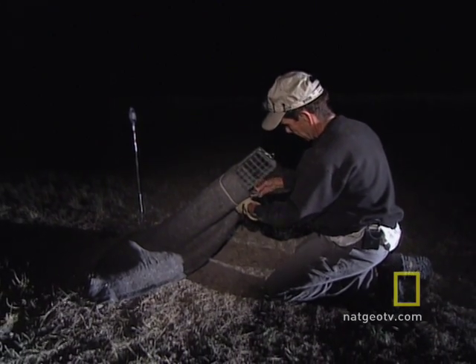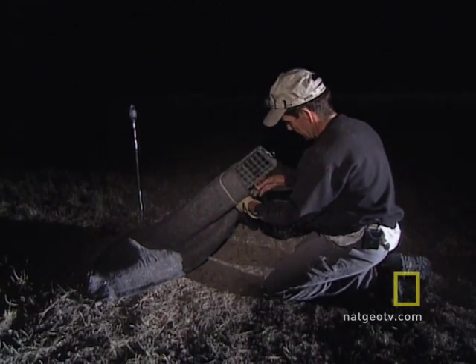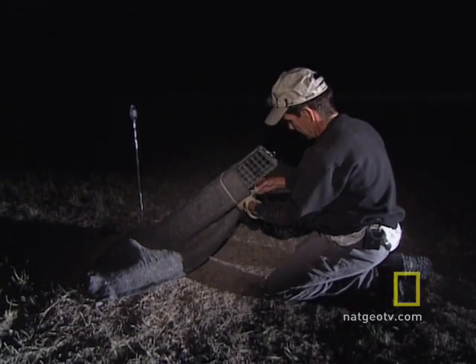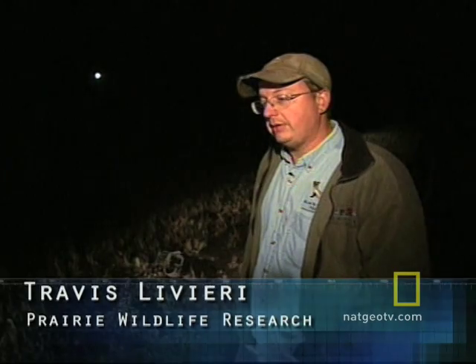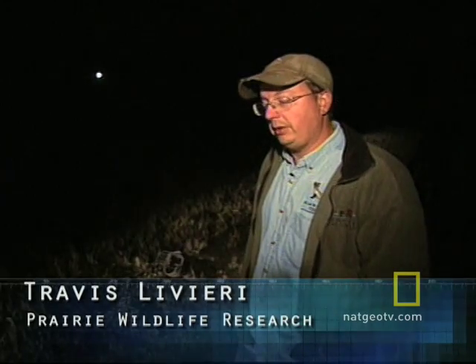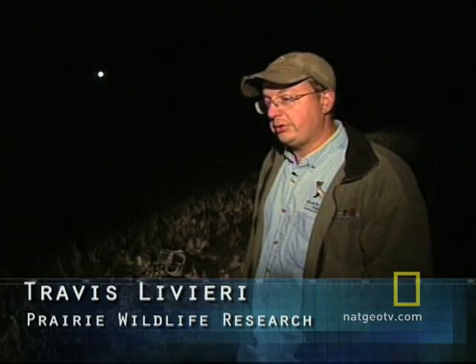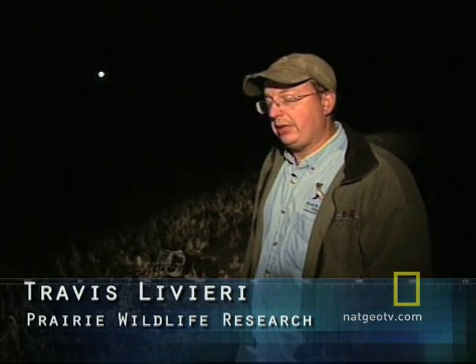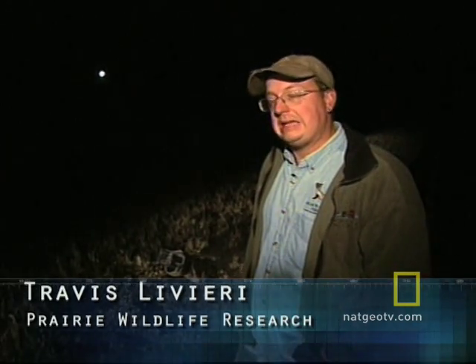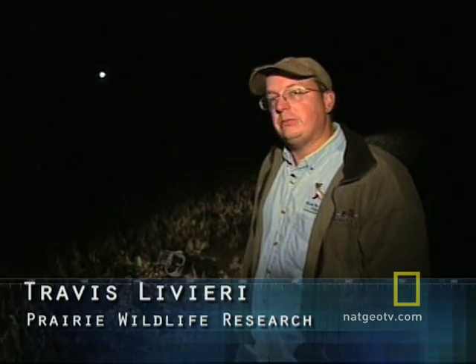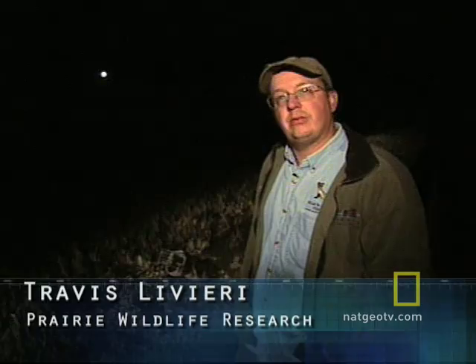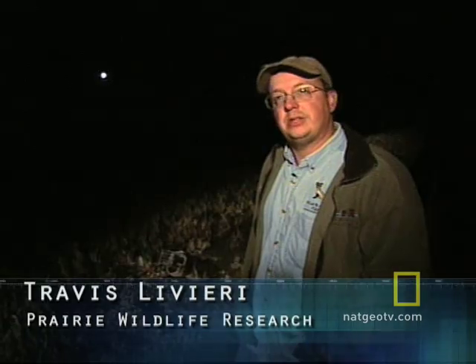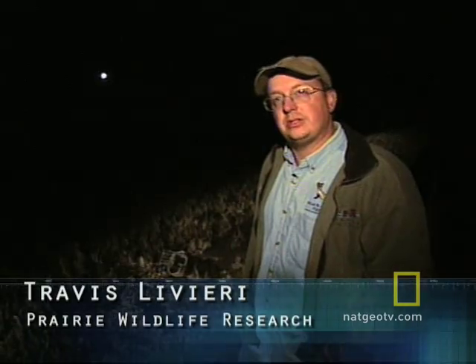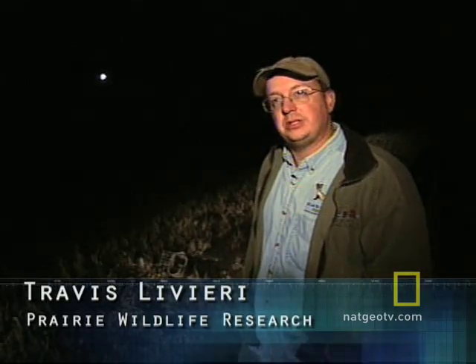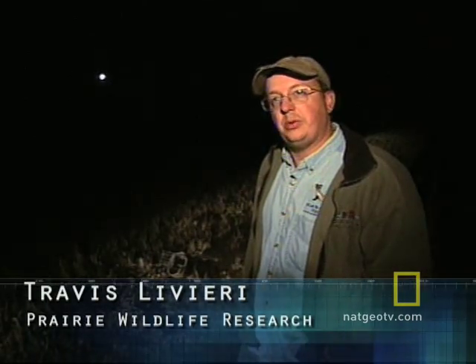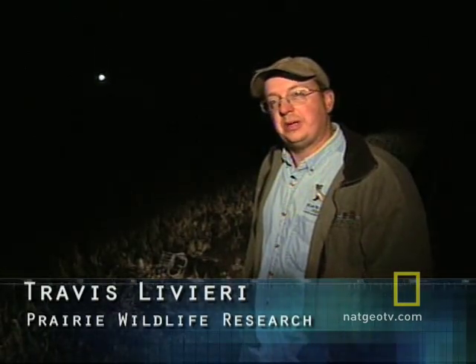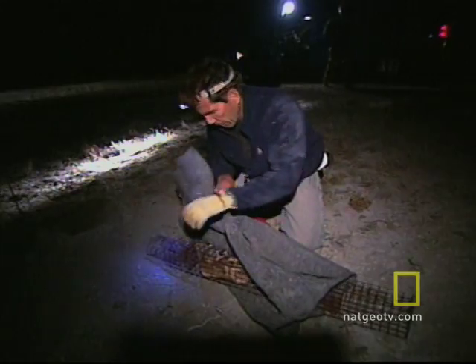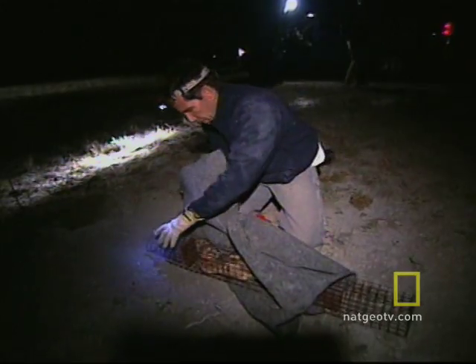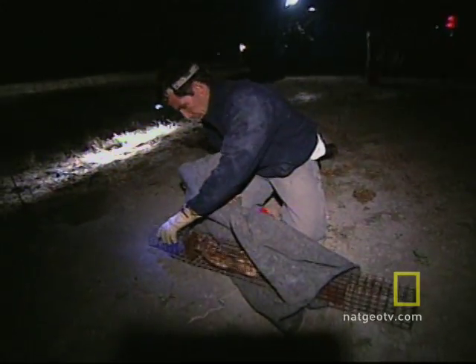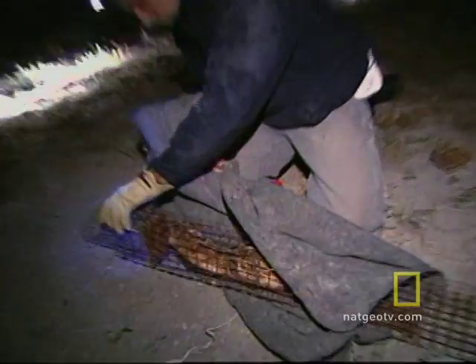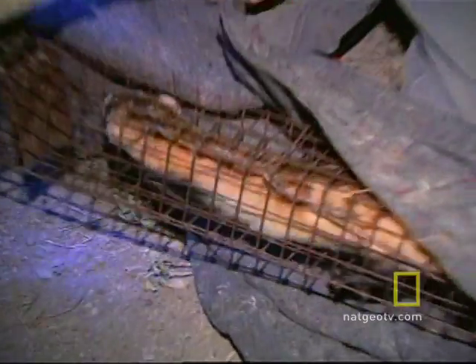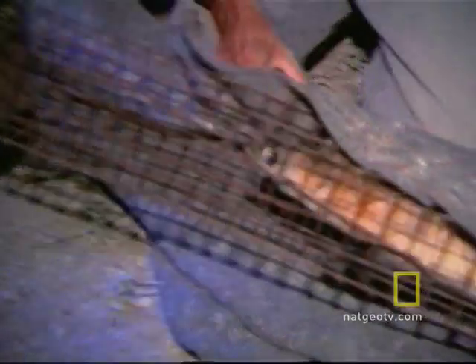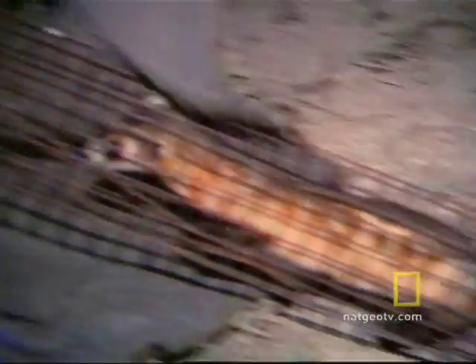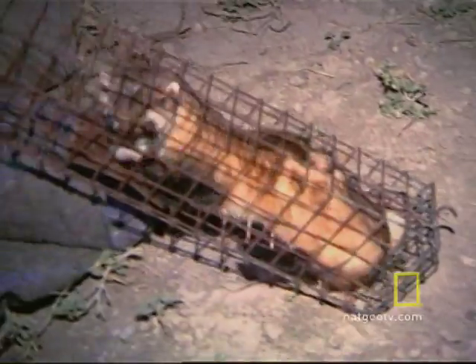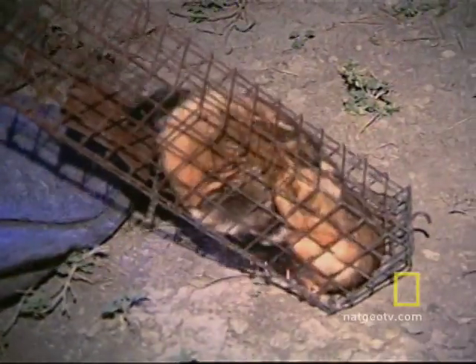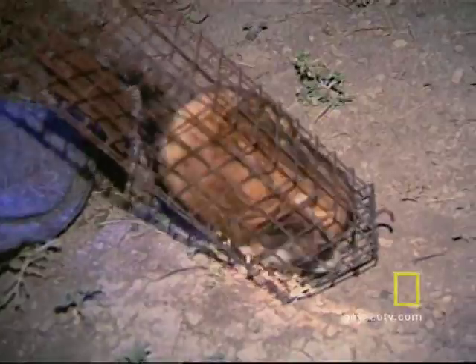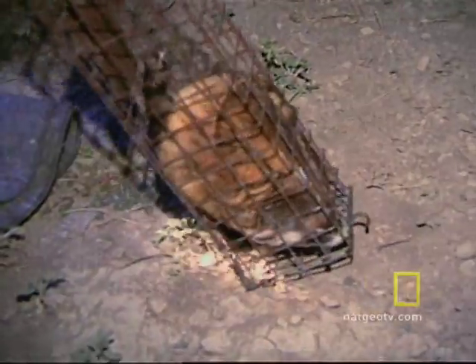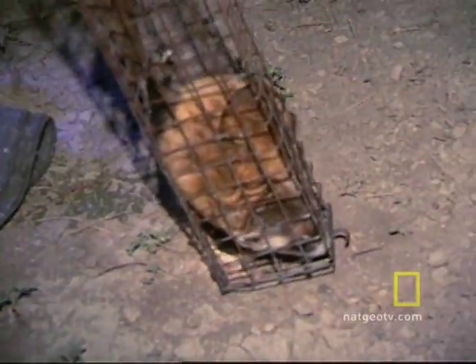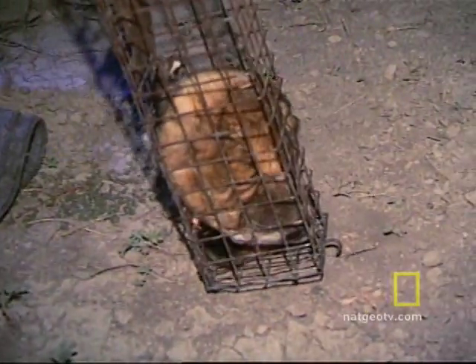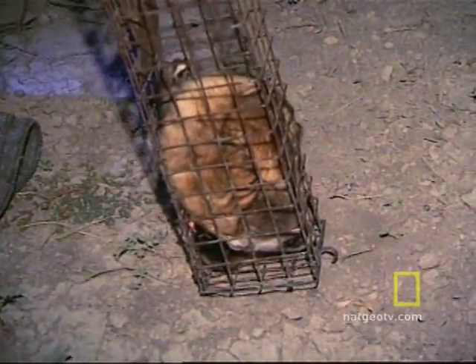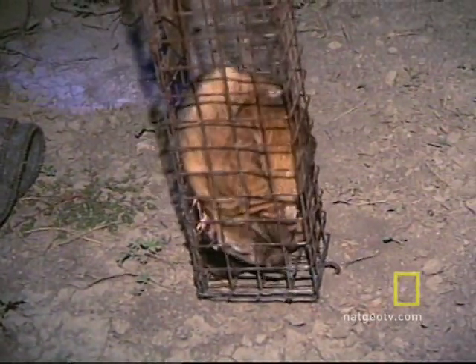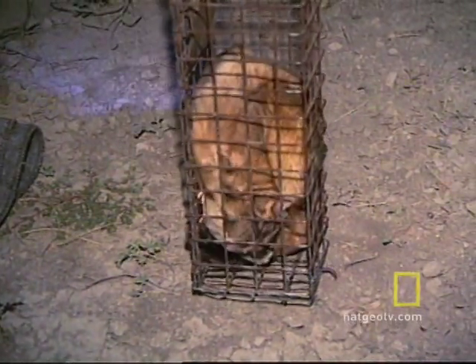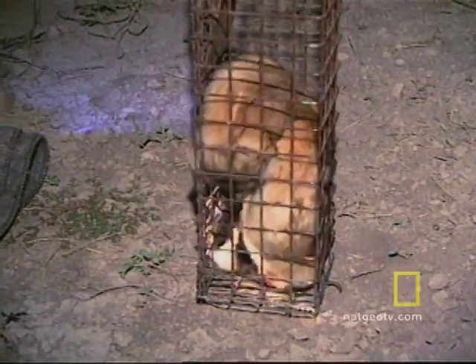Between 1985 and 1987 they were able to trap the last 18 black-footed ferrets that existed in Meeteetse, Wyoming. Those animals went to a captive breeding center in Wyoming, and that's when the captive breeding effort started.